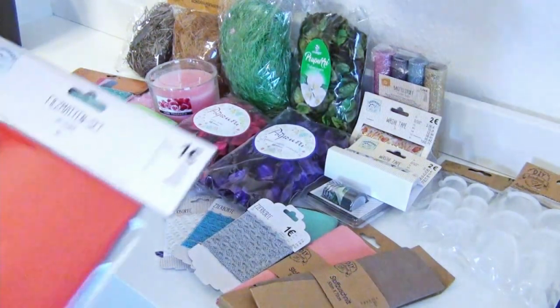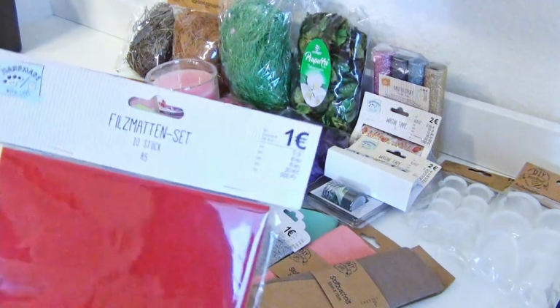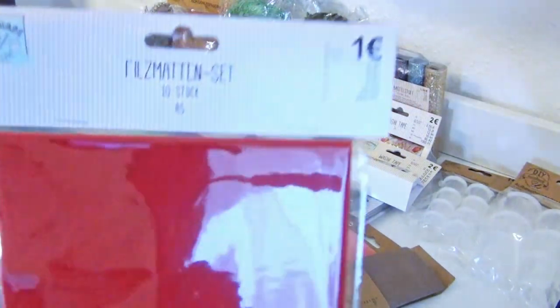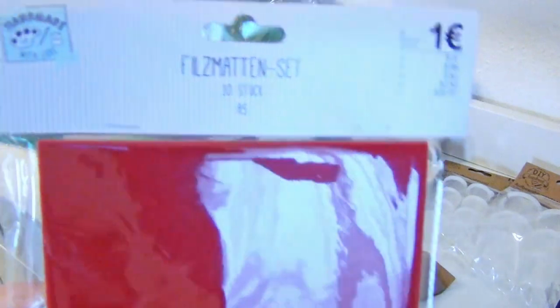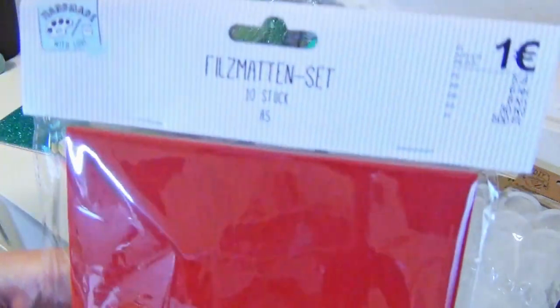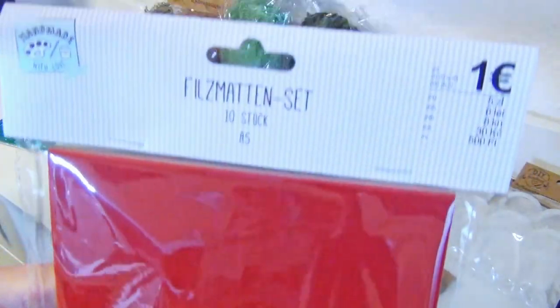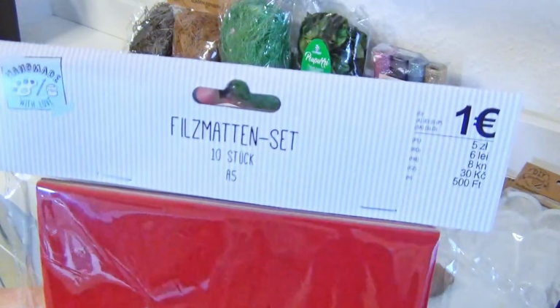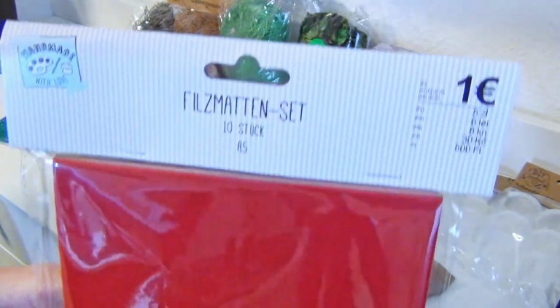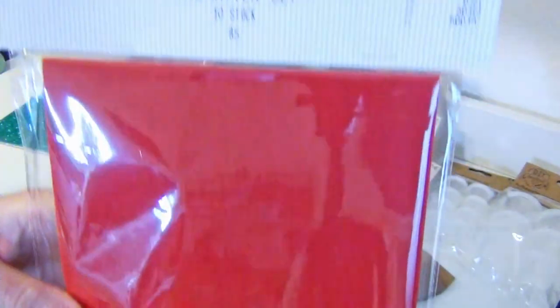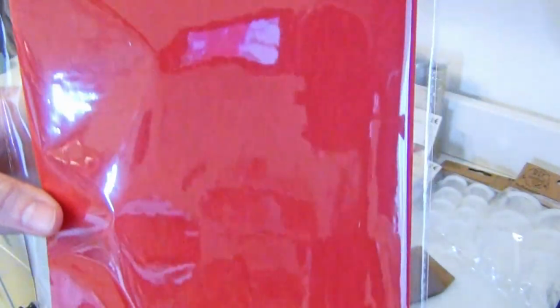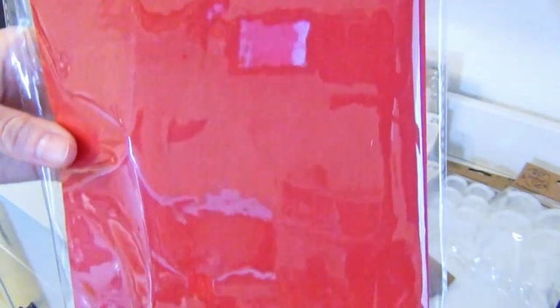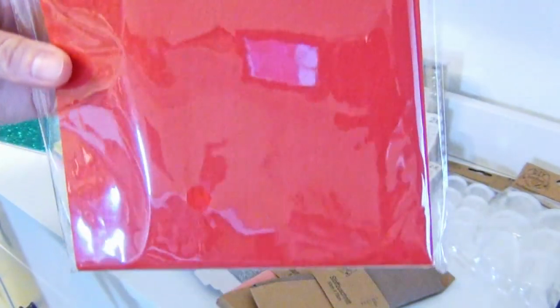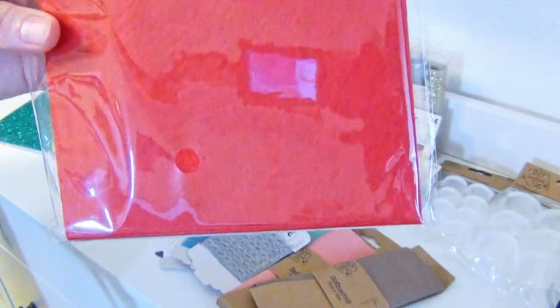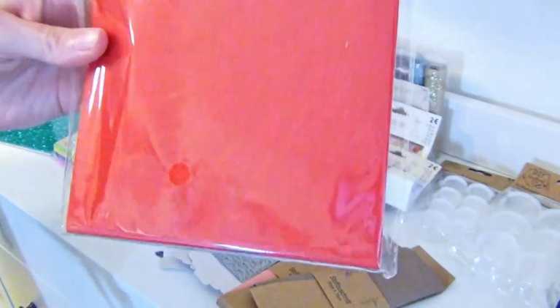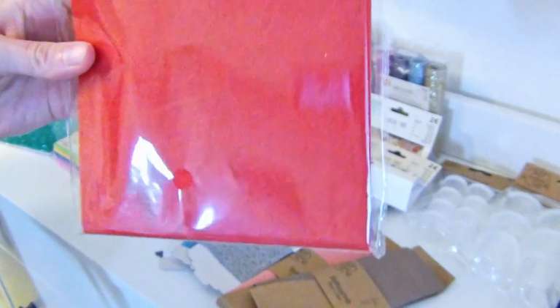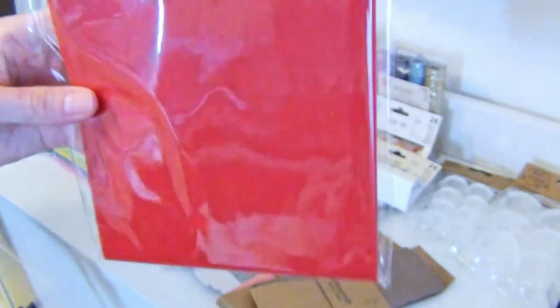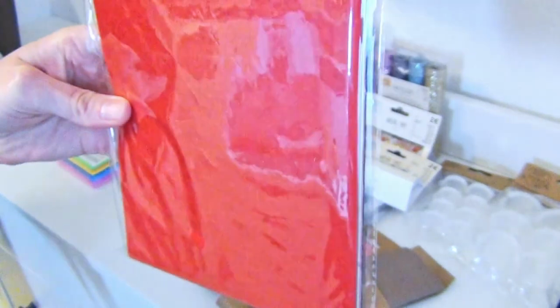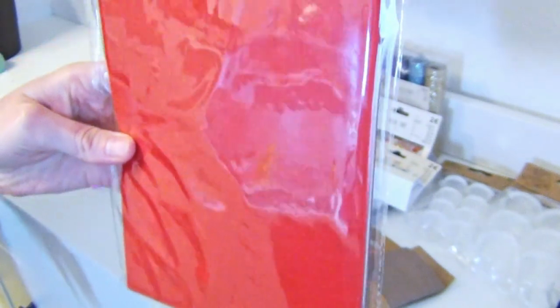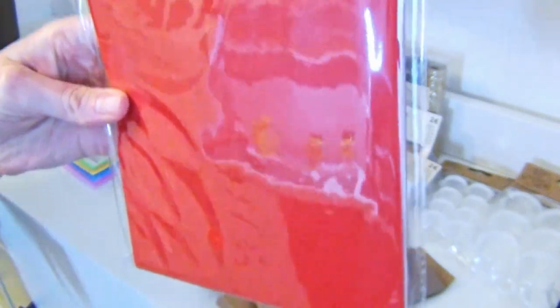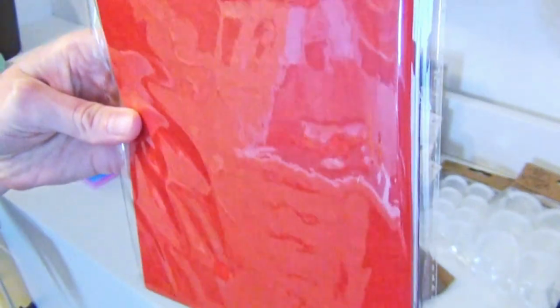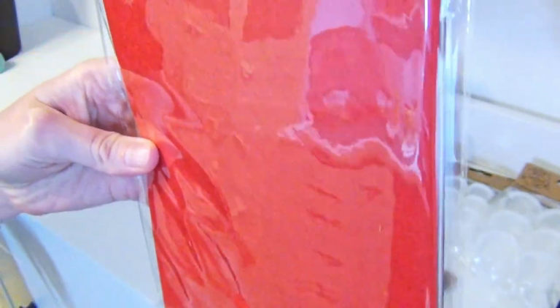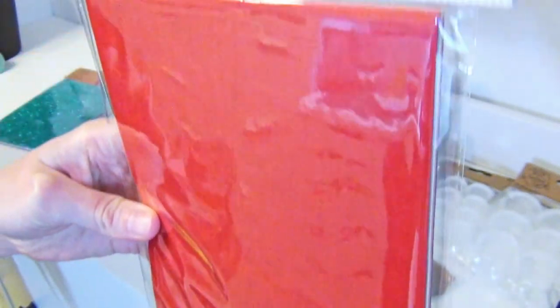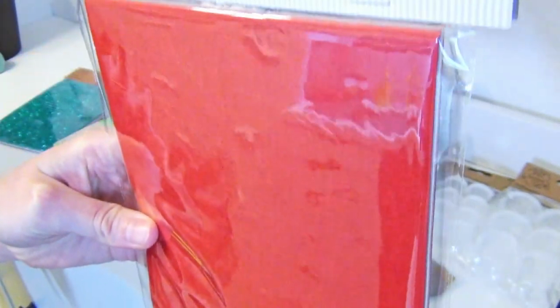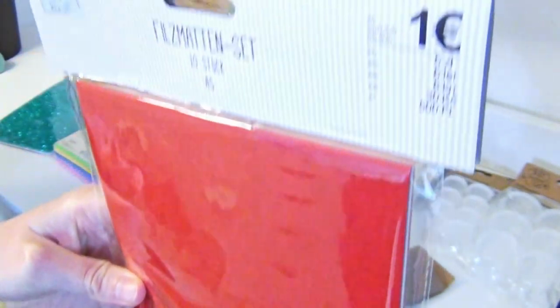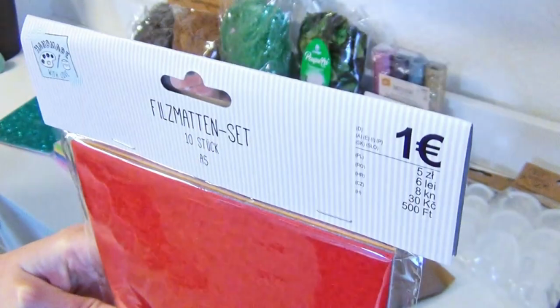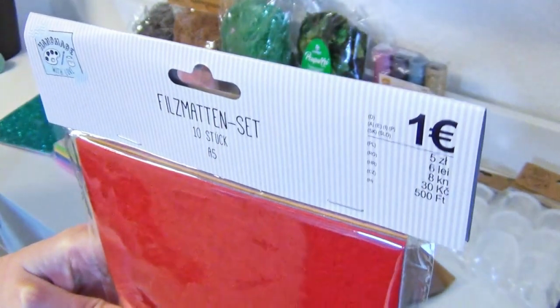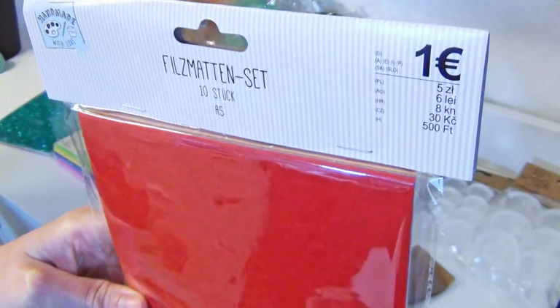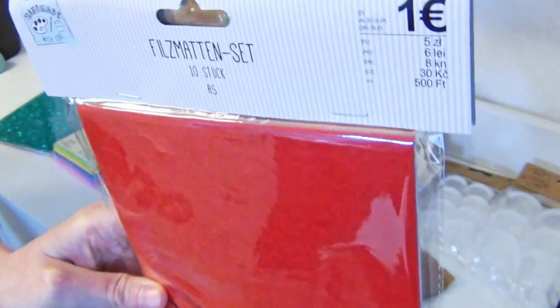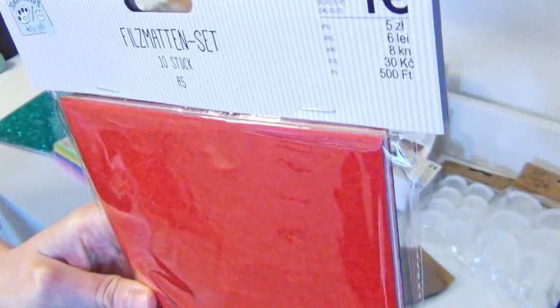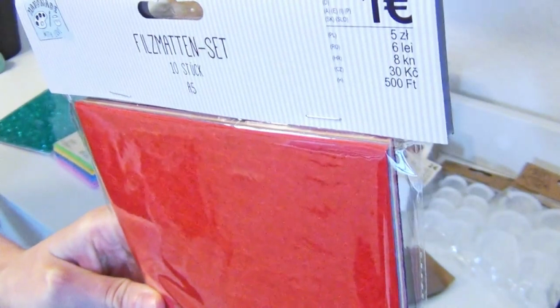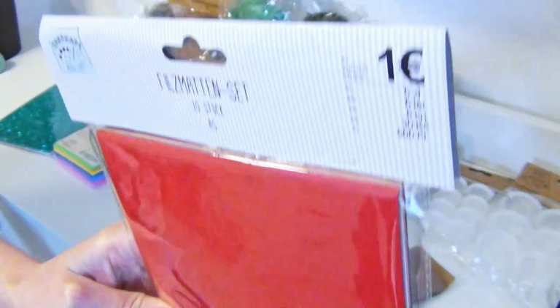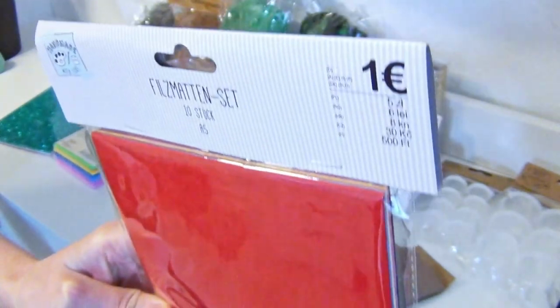These are just some felt sheets. You can use felt for so many things. I use them for some figurines as body parts or for some sewing projects. You could also use them for needle felting or as an underground for a crafted landscape.